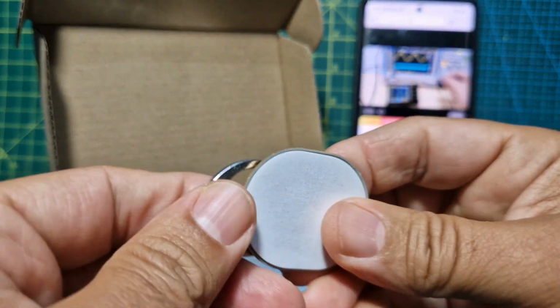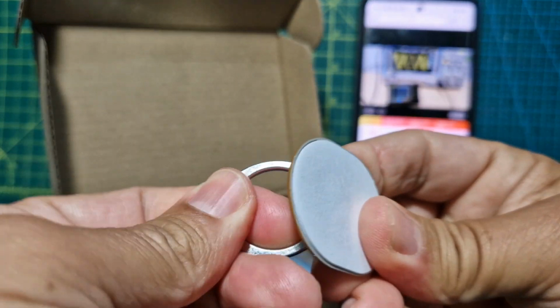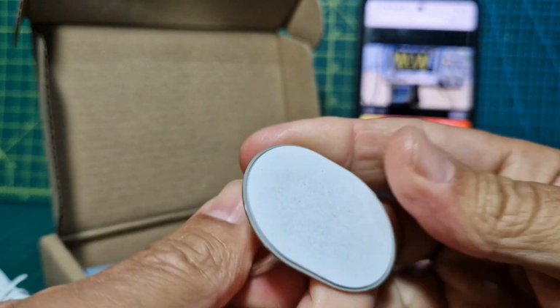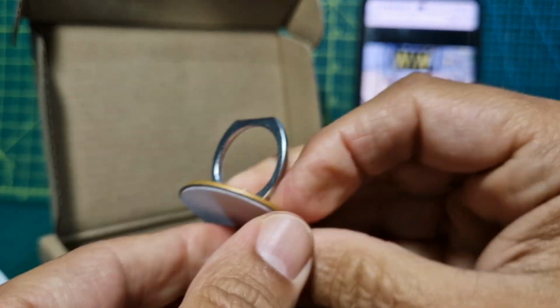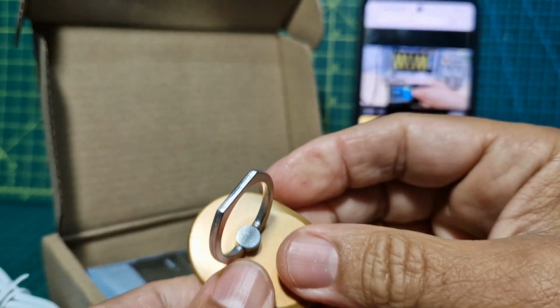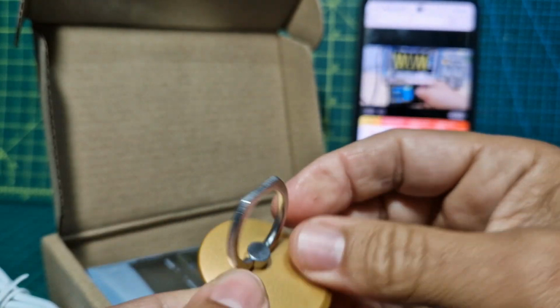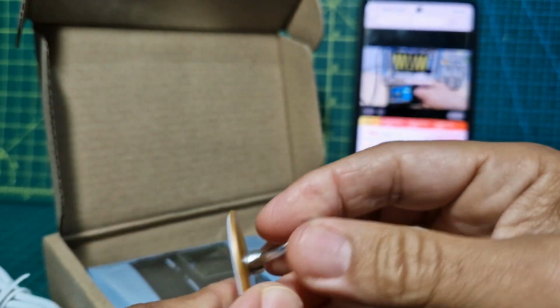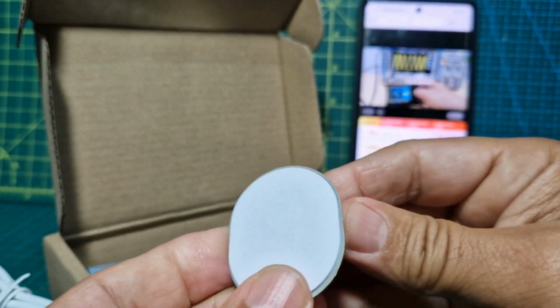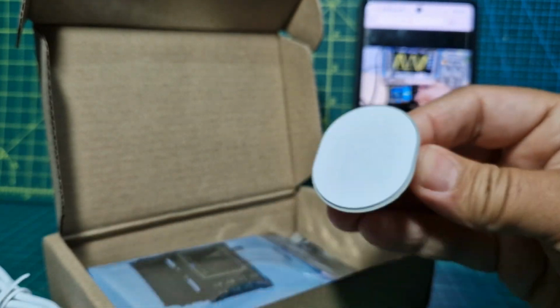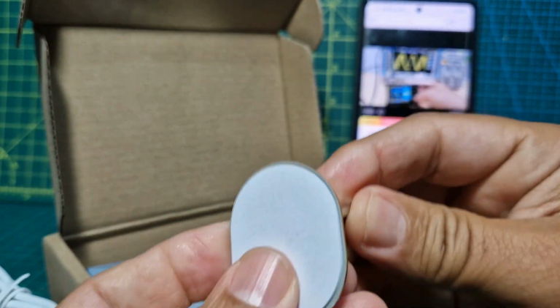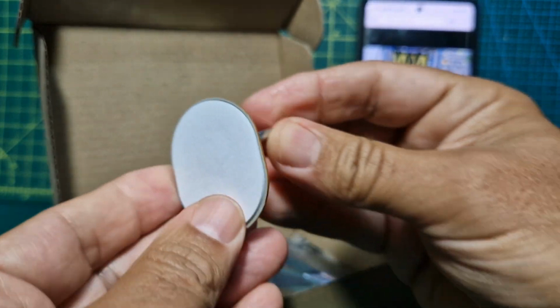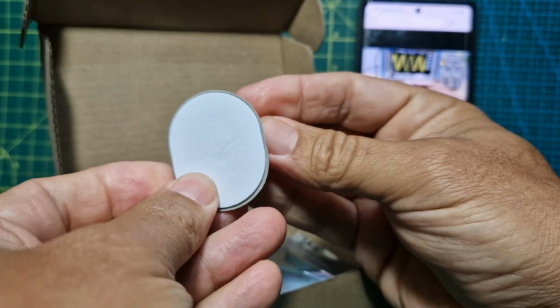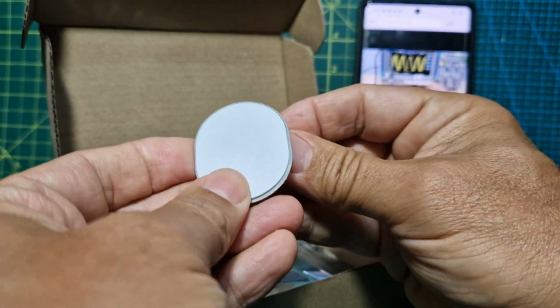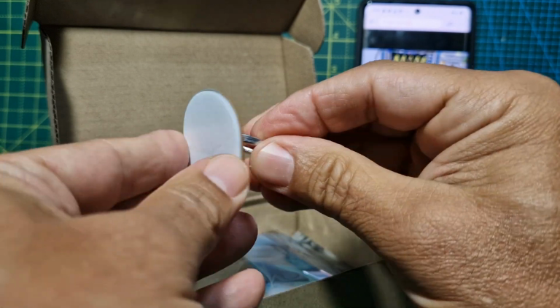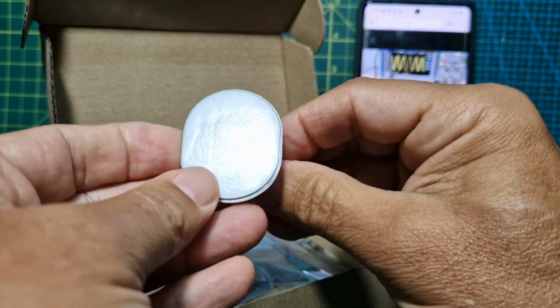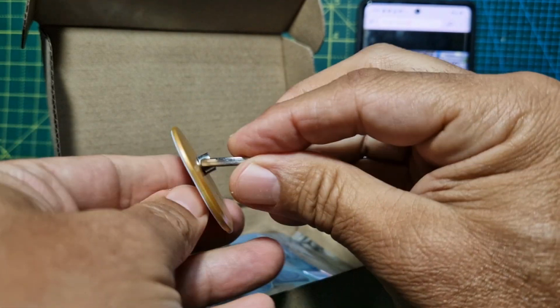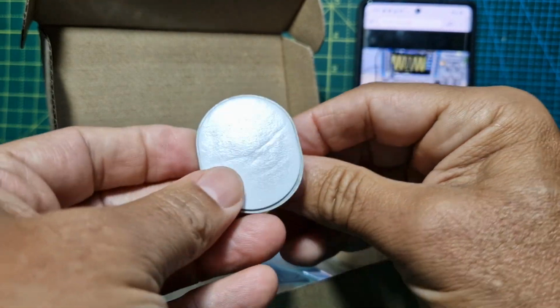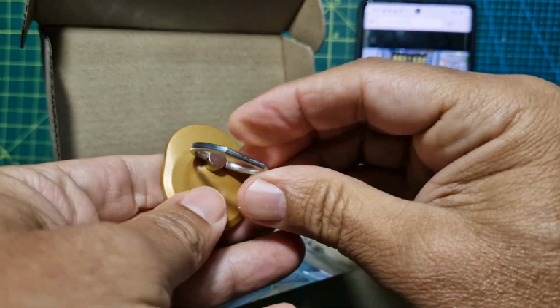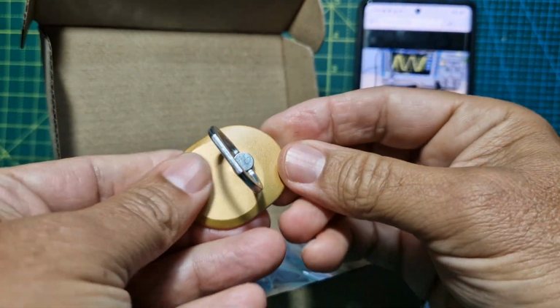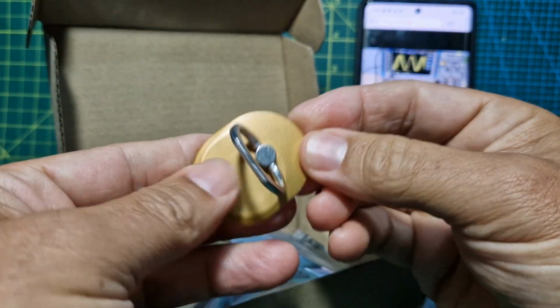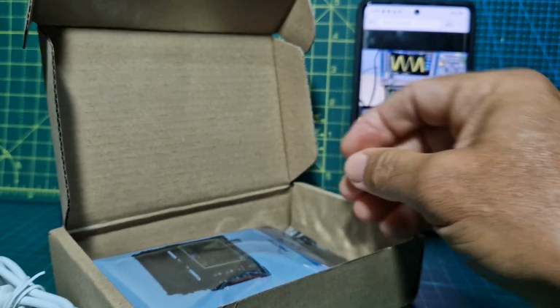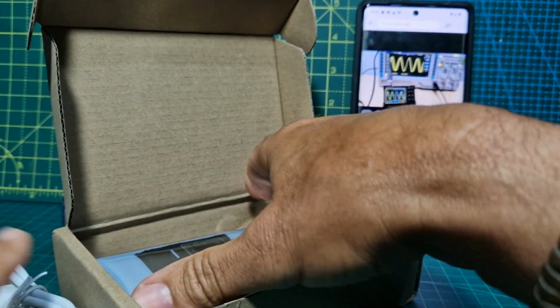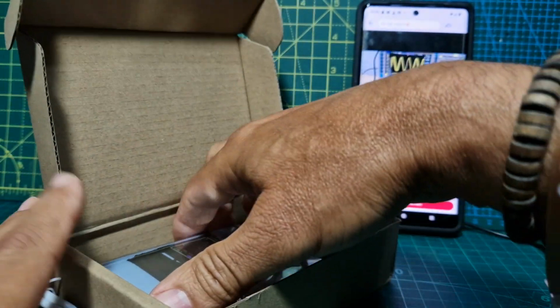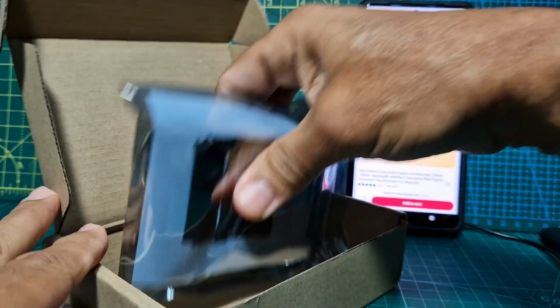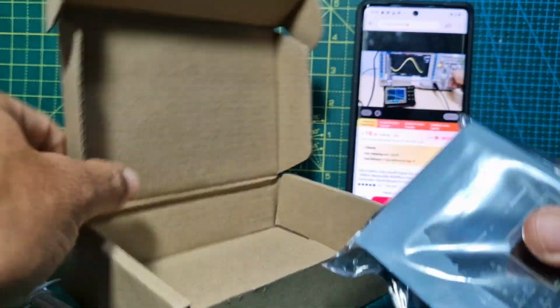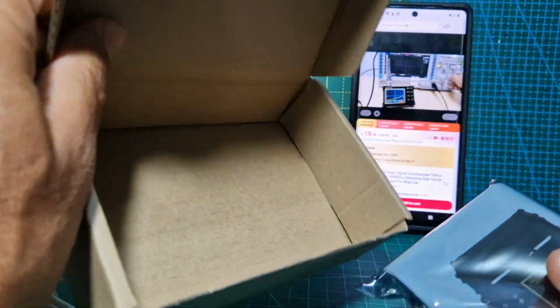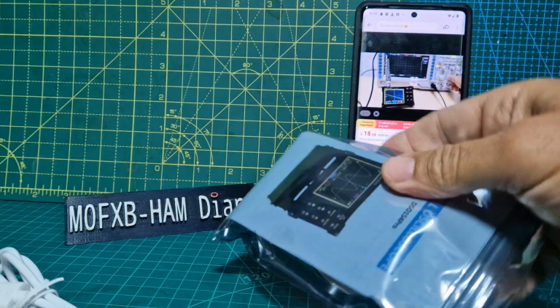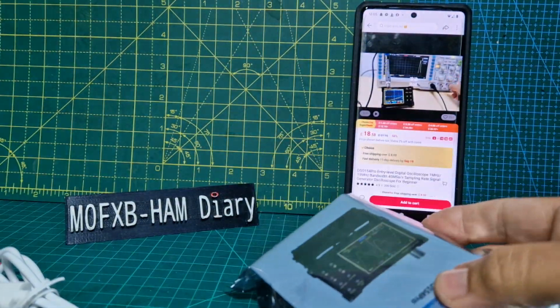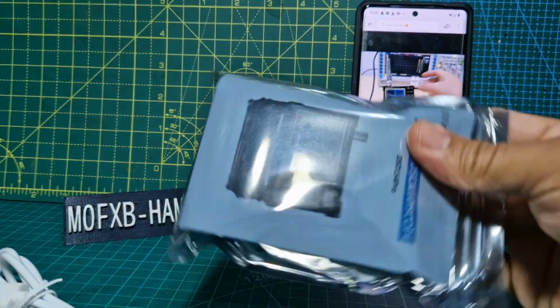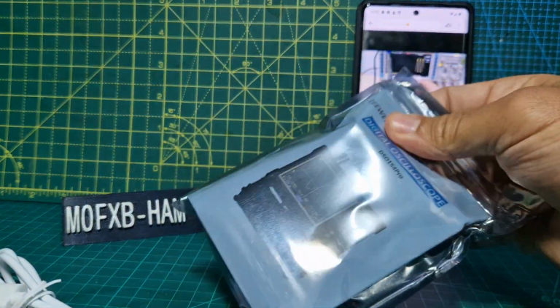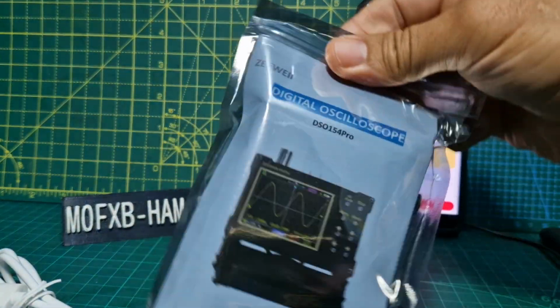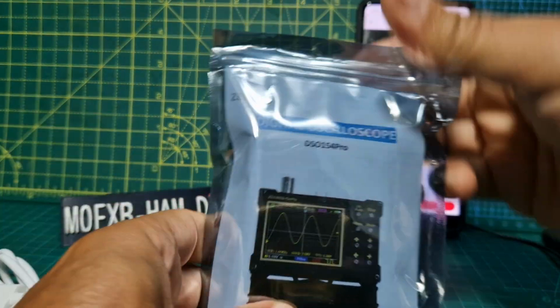Some sort of sticky pad, key ring — maybe I can stick it on the back just to make it lean, I guess. Like so. Empty box. So there's the package.